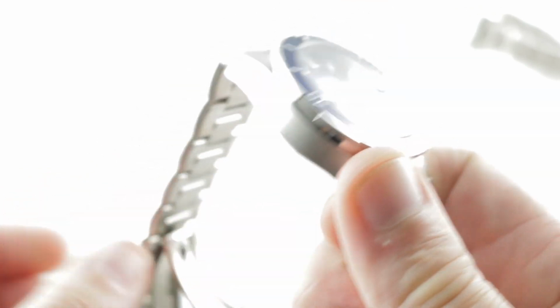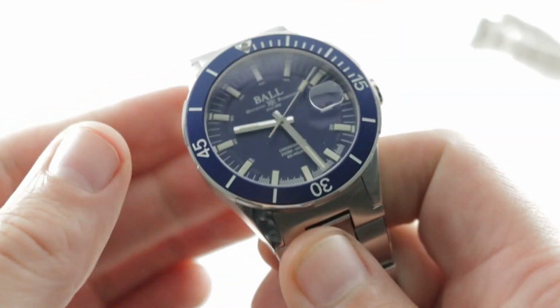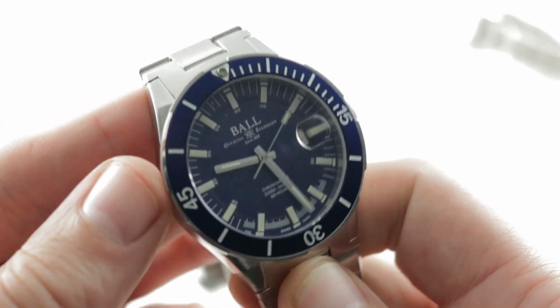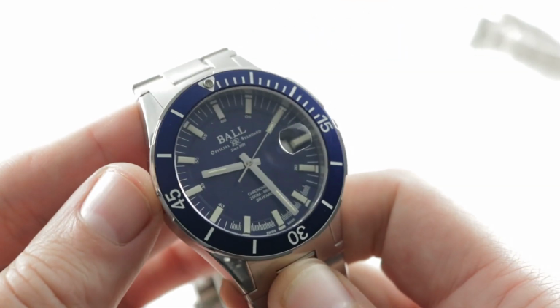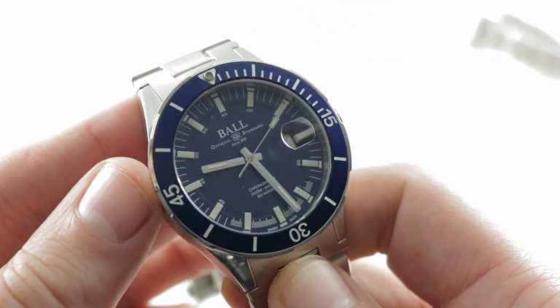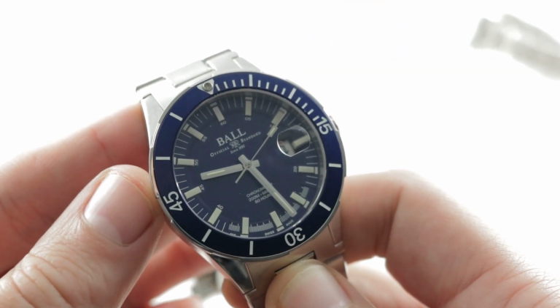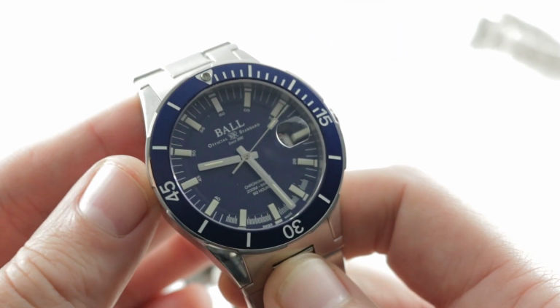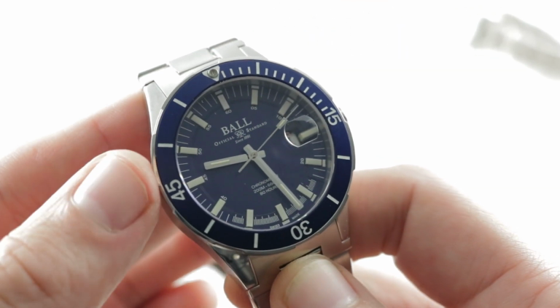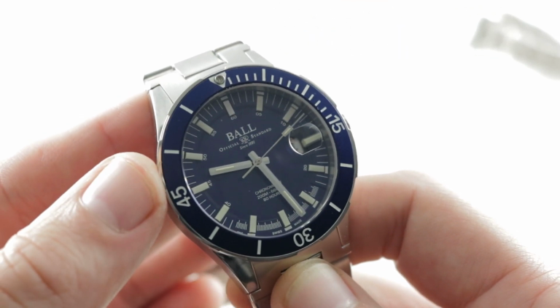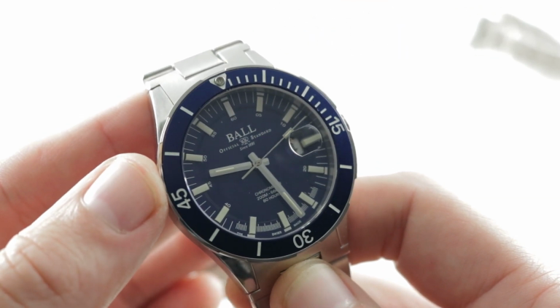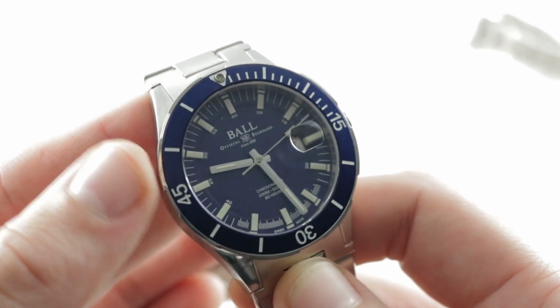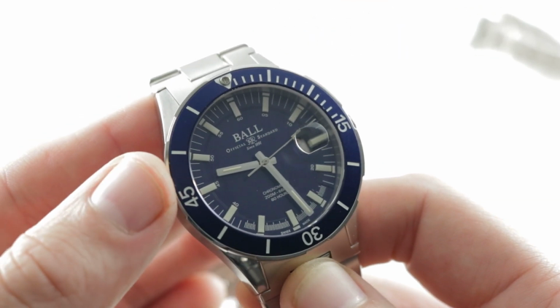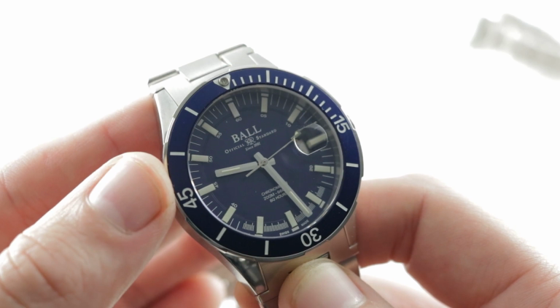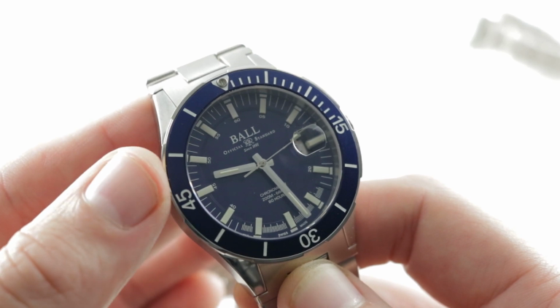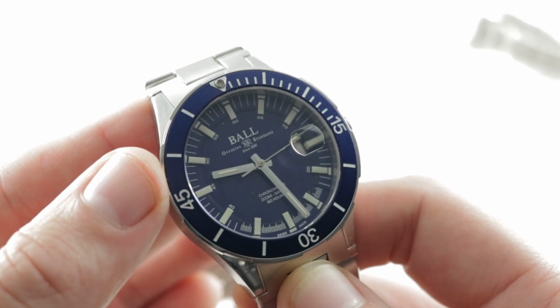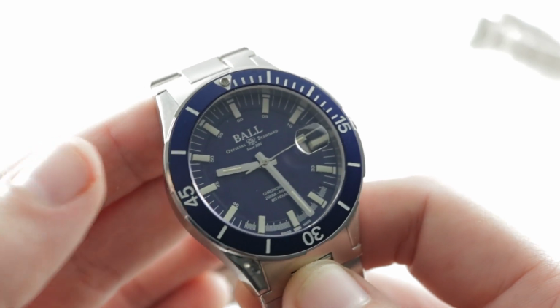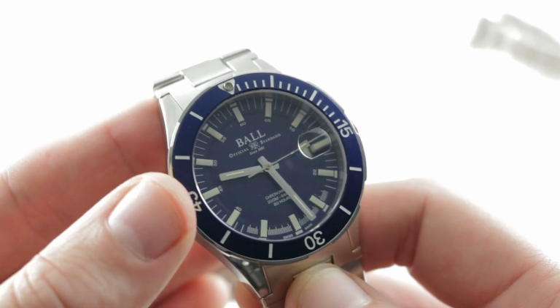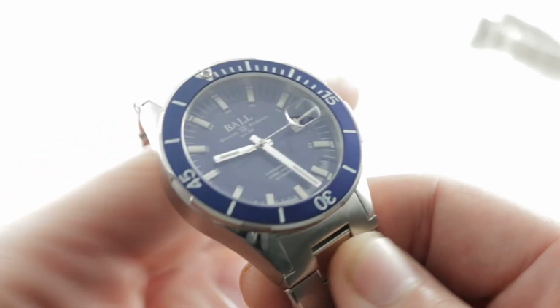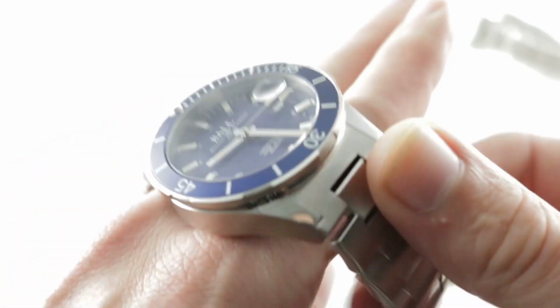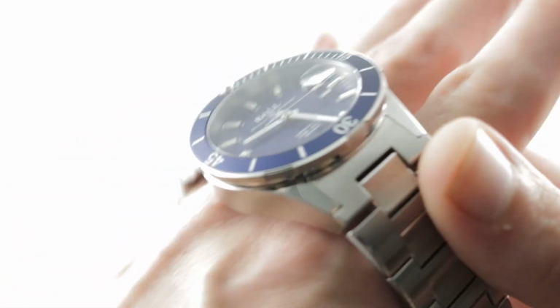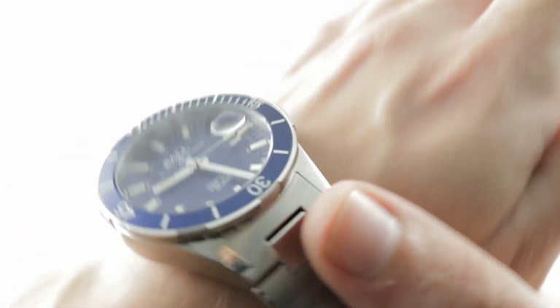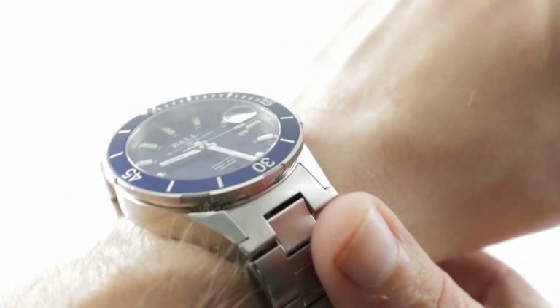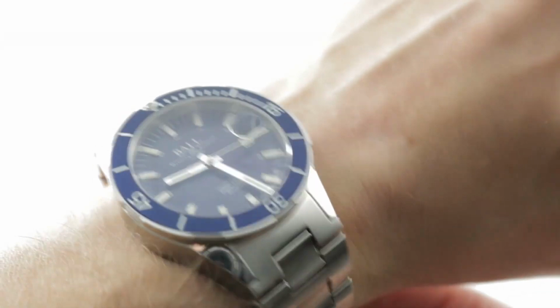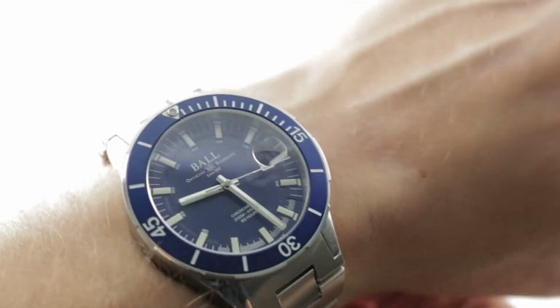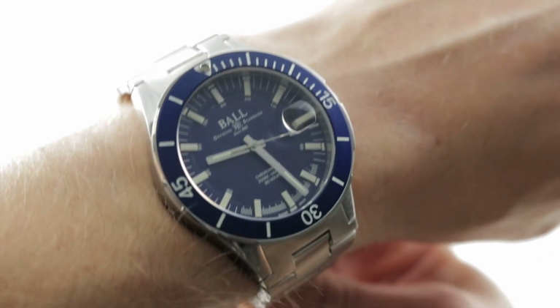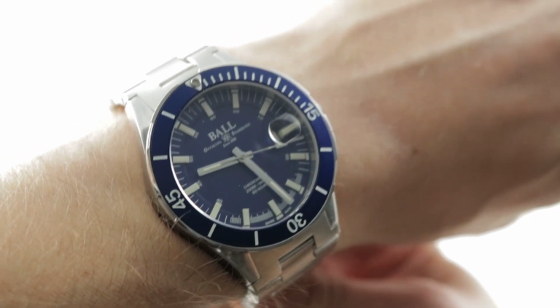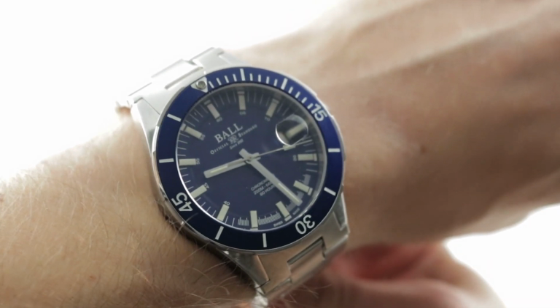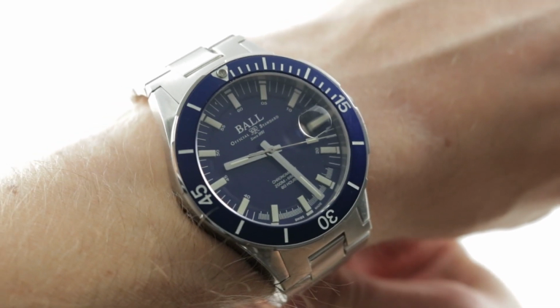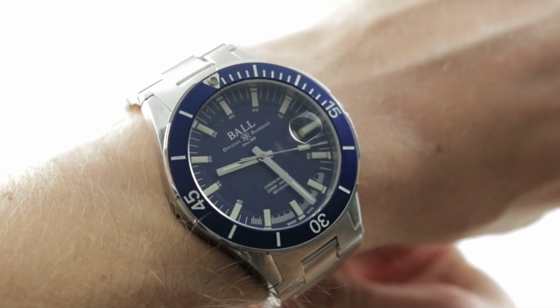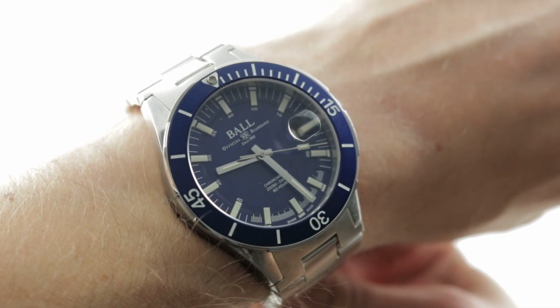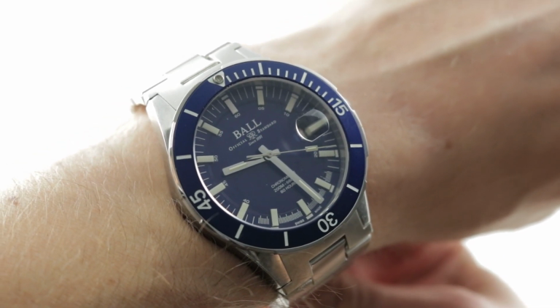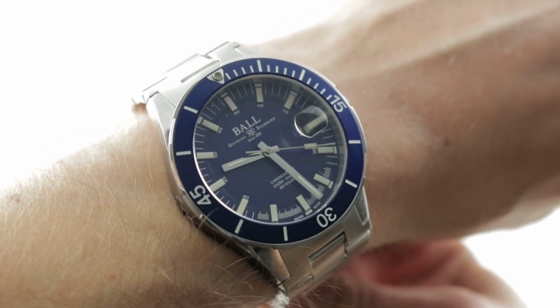The timepiece, at least in color, is linked to the Thompson family land speed record cars. And while a dive watch might be a strange automotive tie-in, the hardware is unarguably world class.